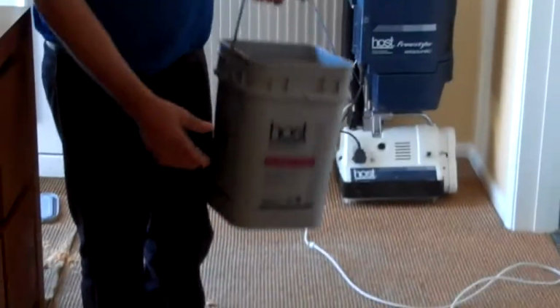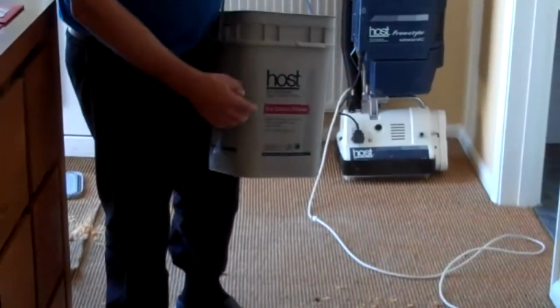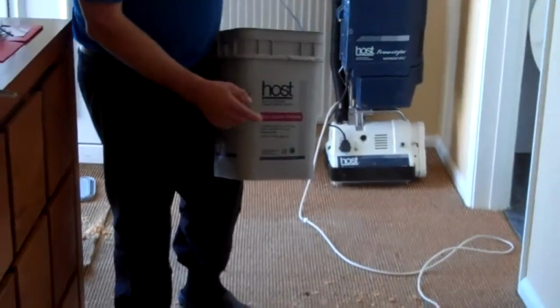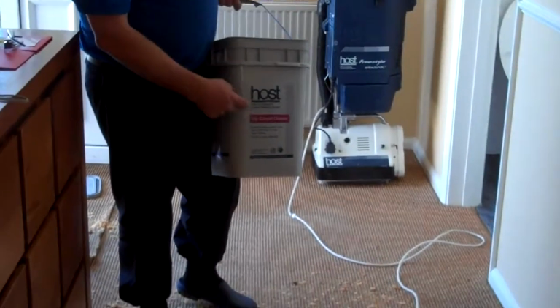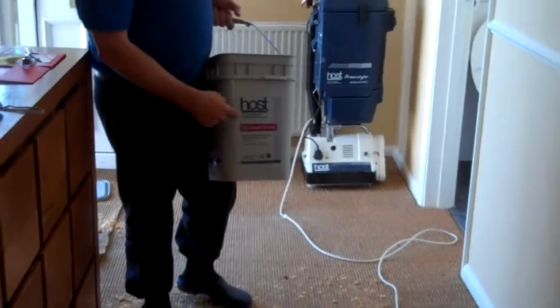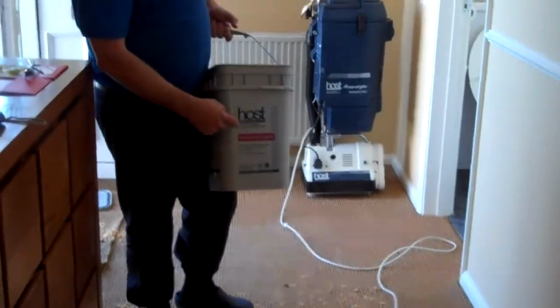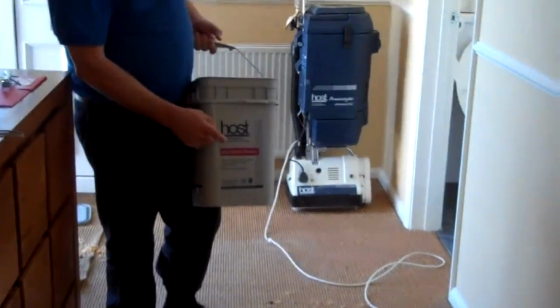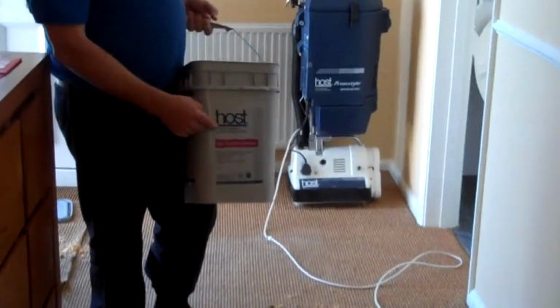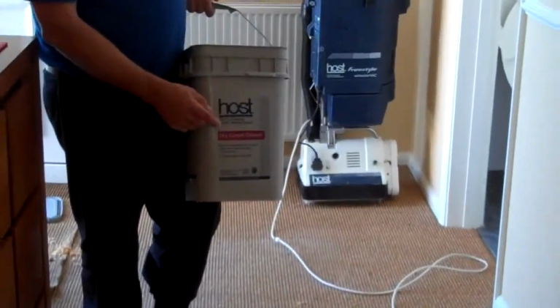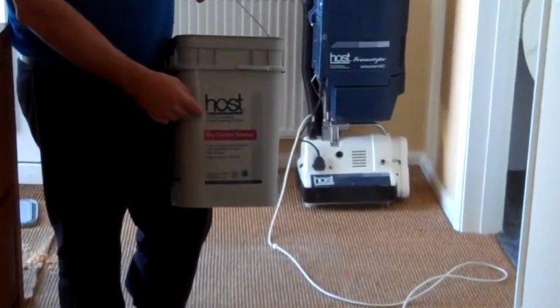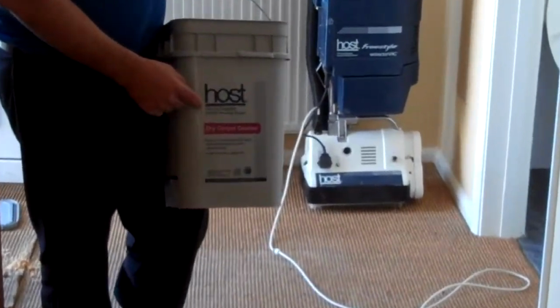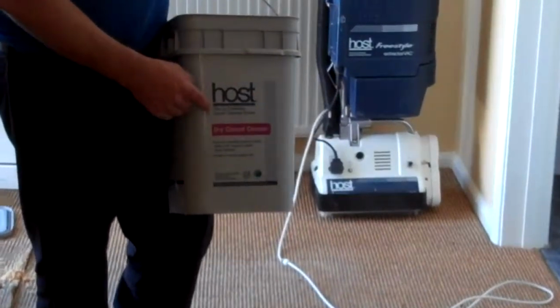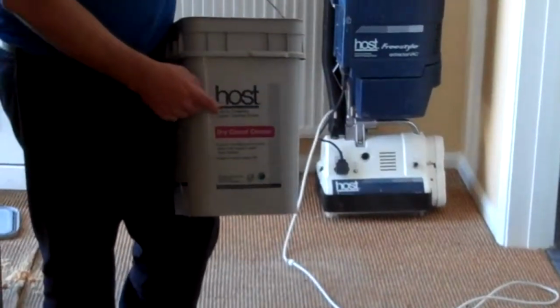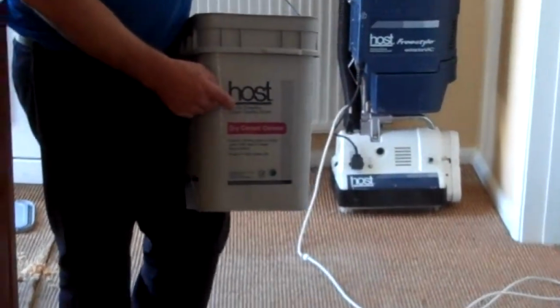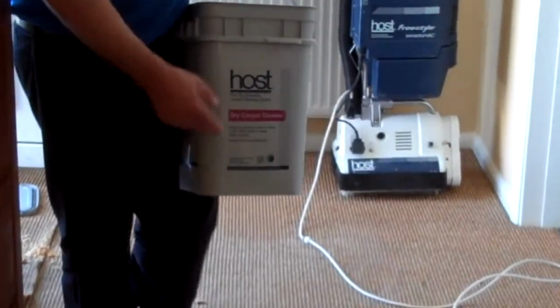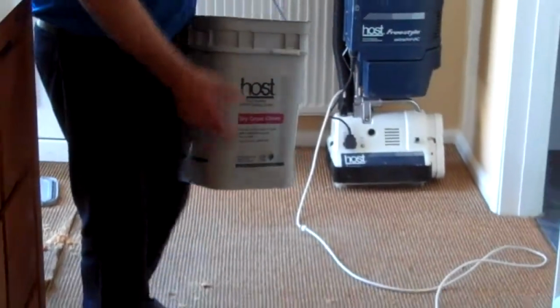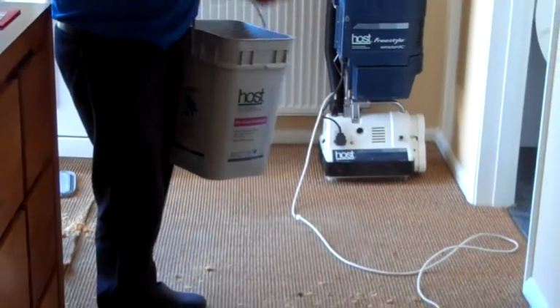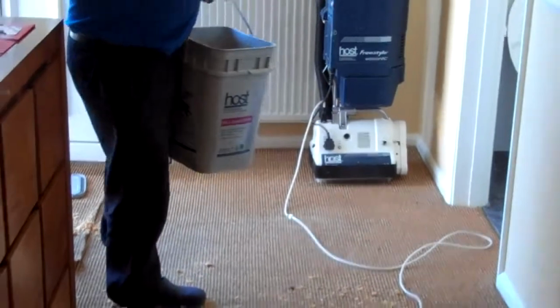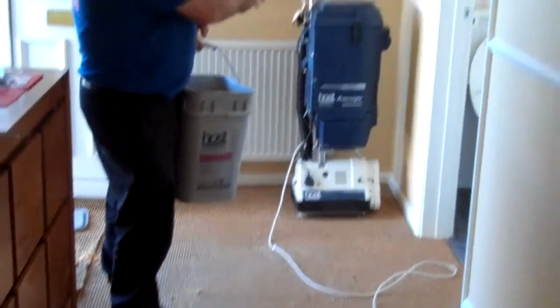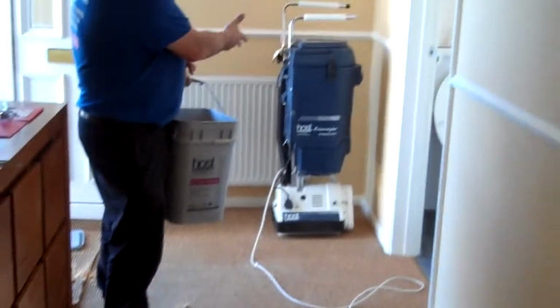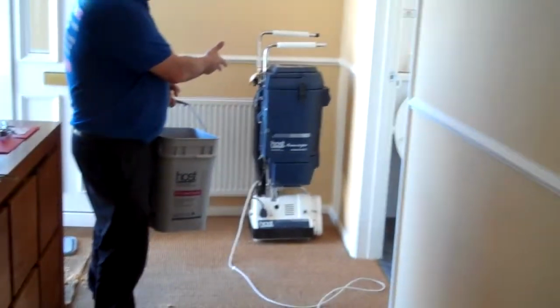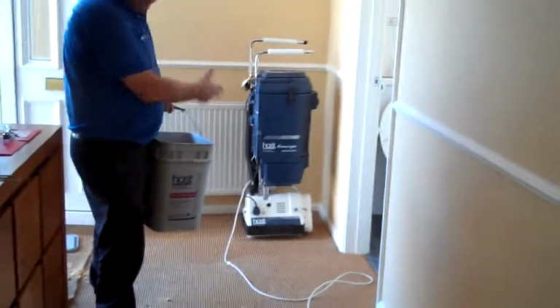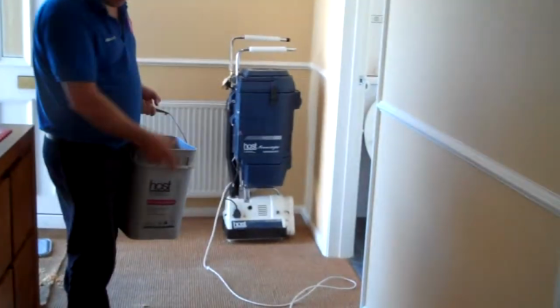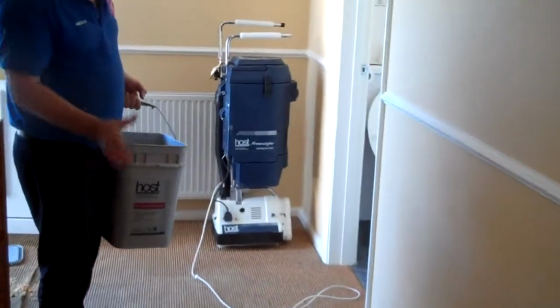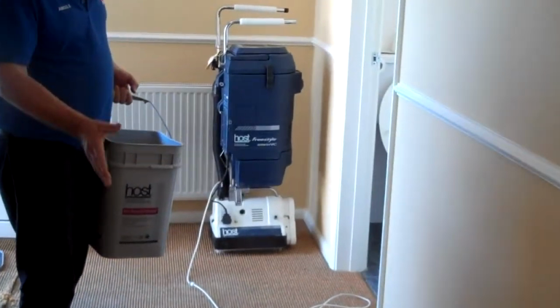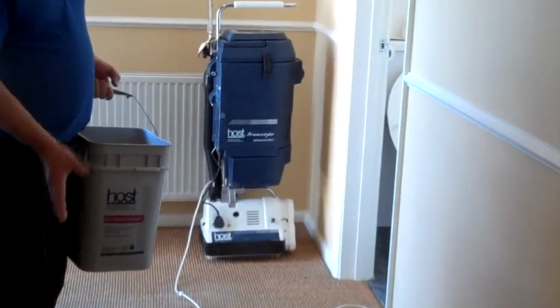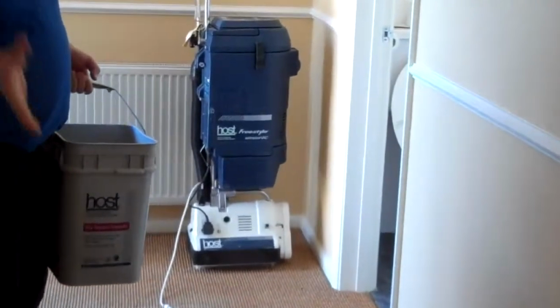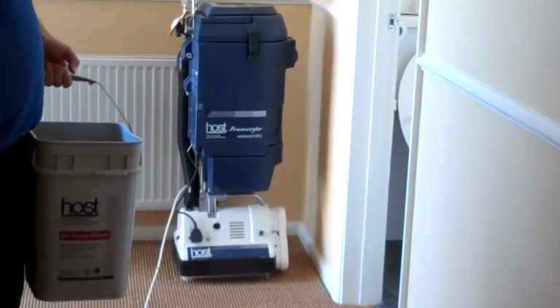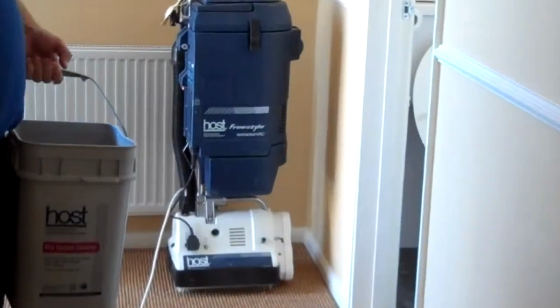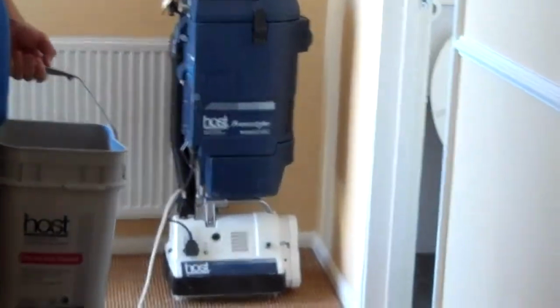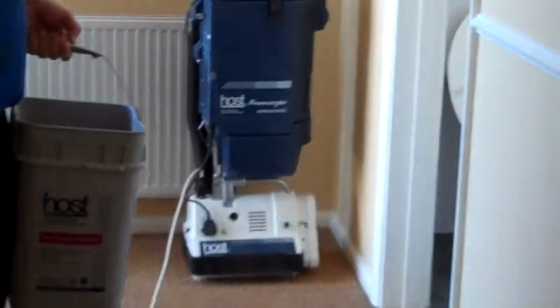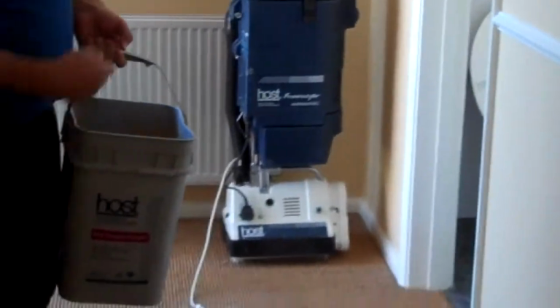That's why we use this product called HOST for dry cleaning. And here we have the HOST Freestyle machine, a proper machine to do a dry cleaning system.